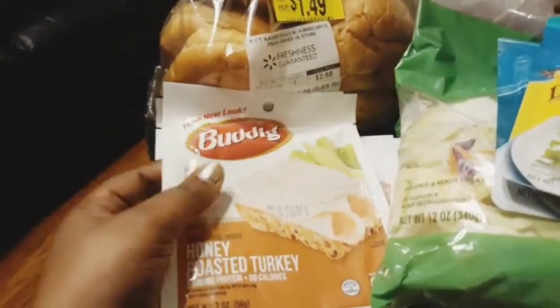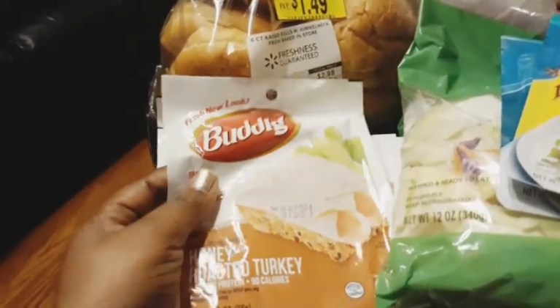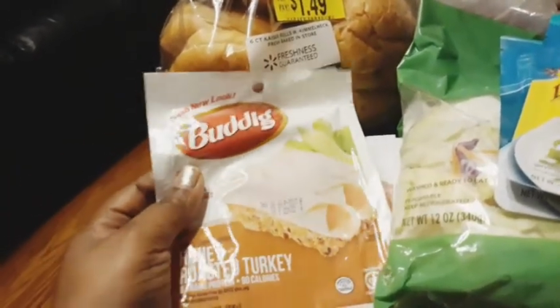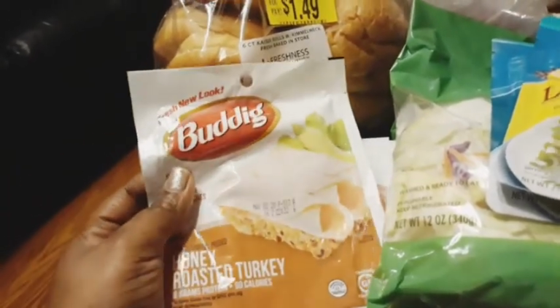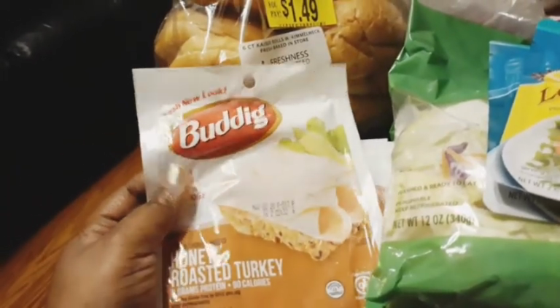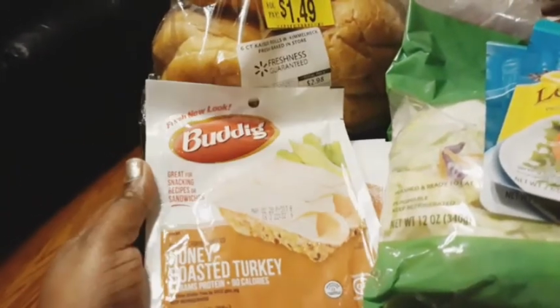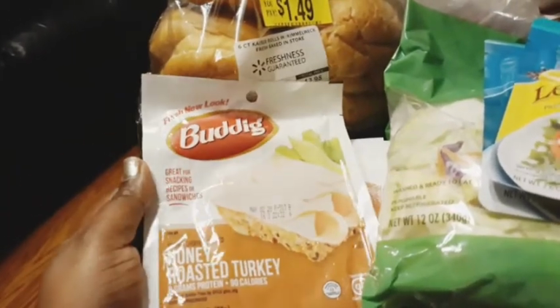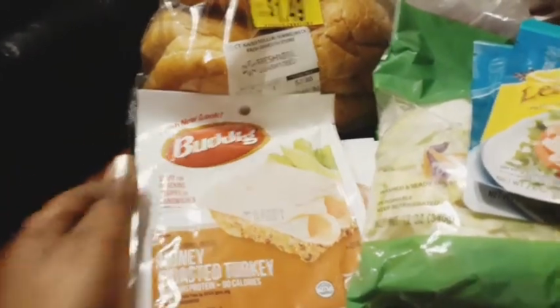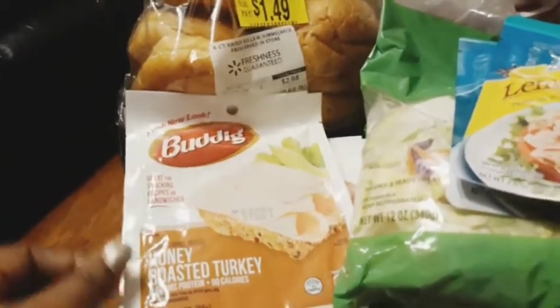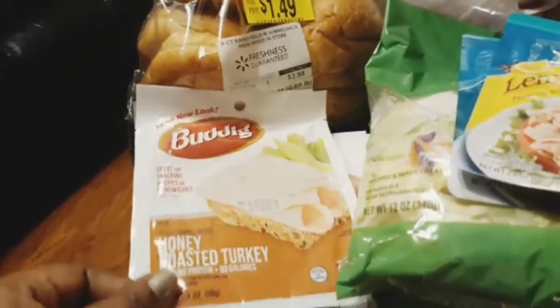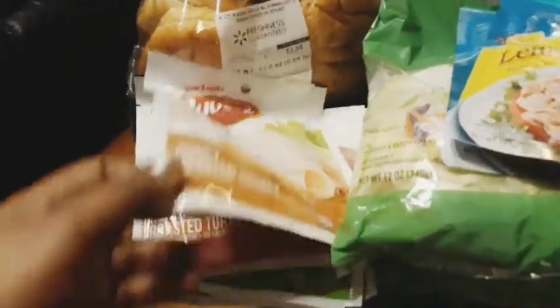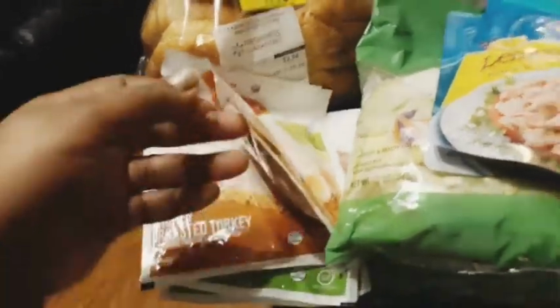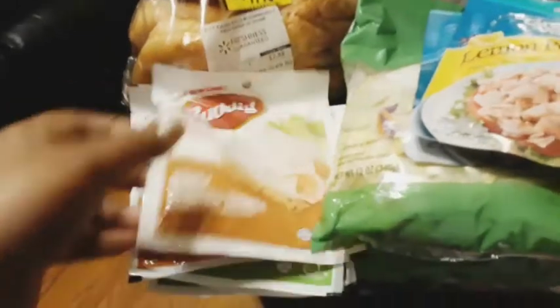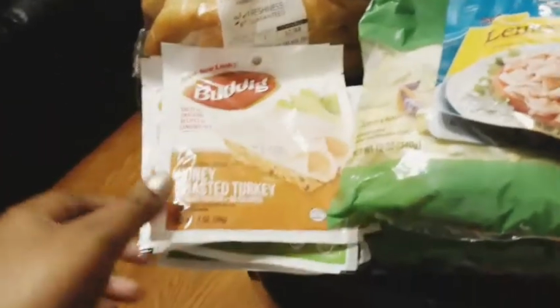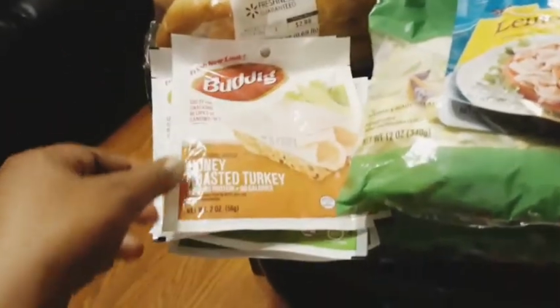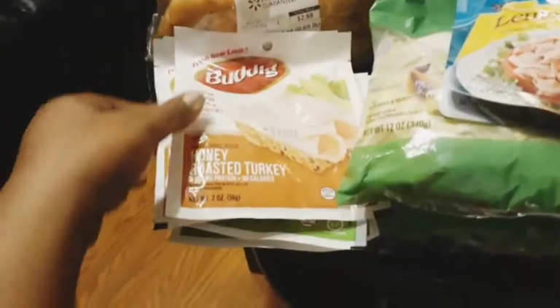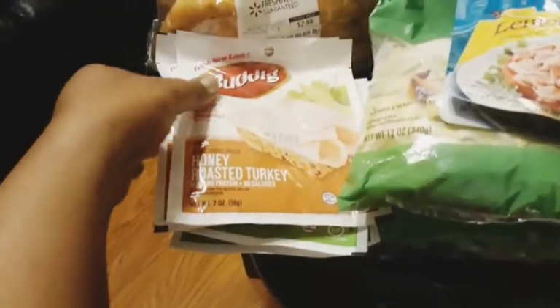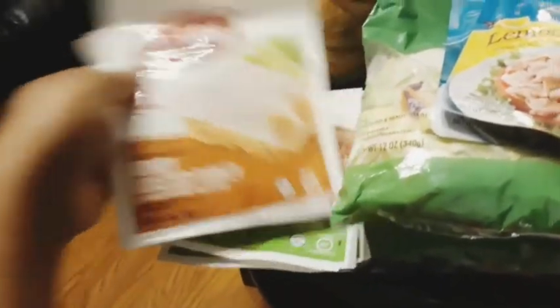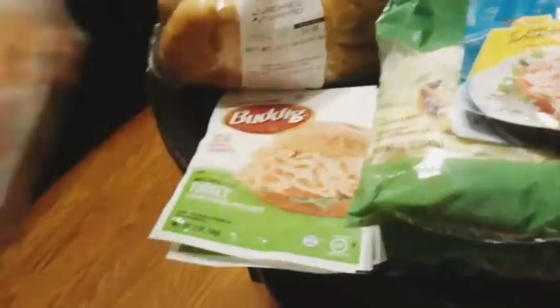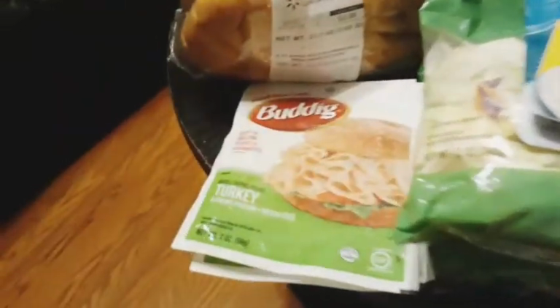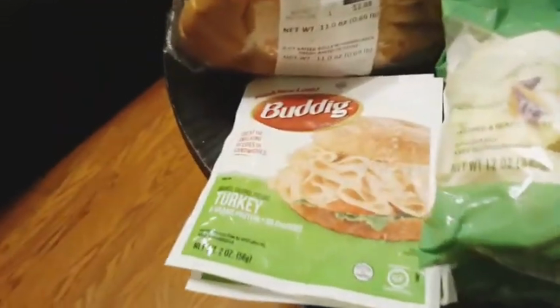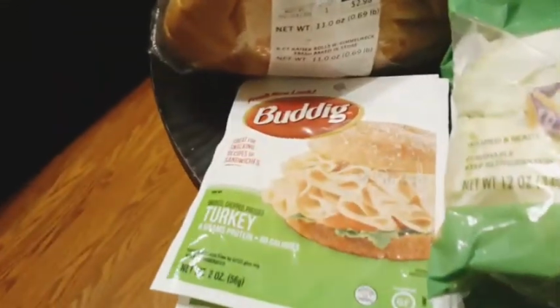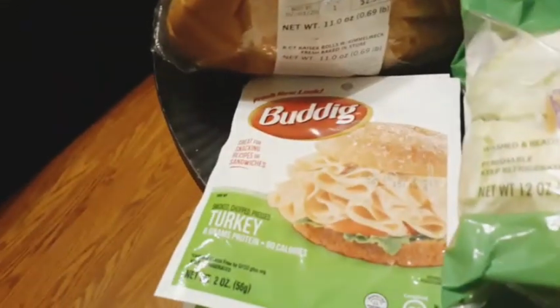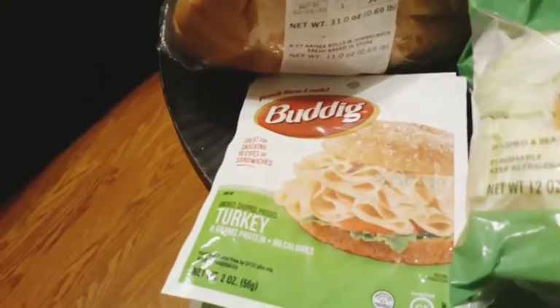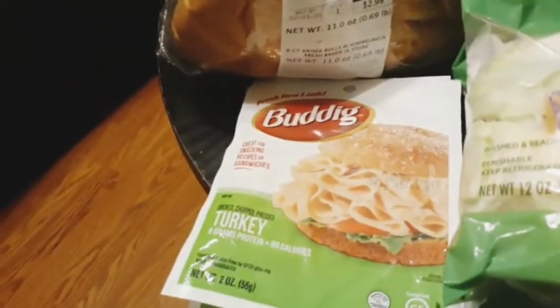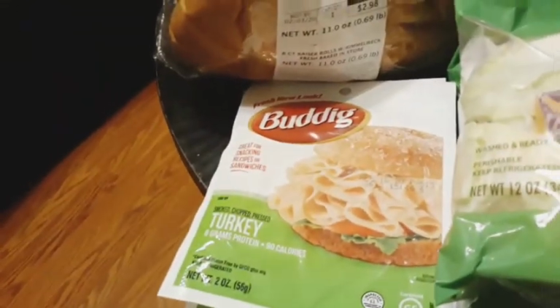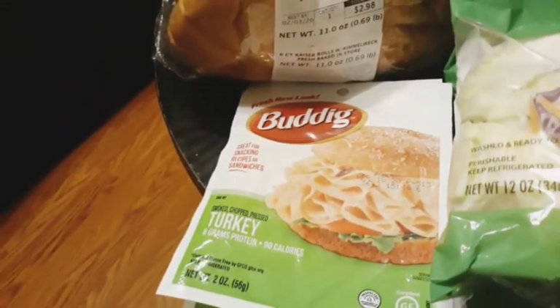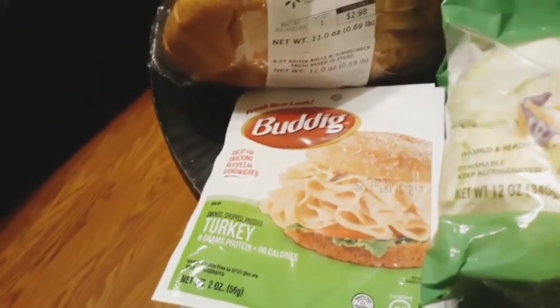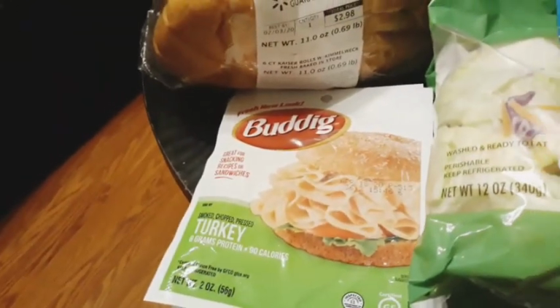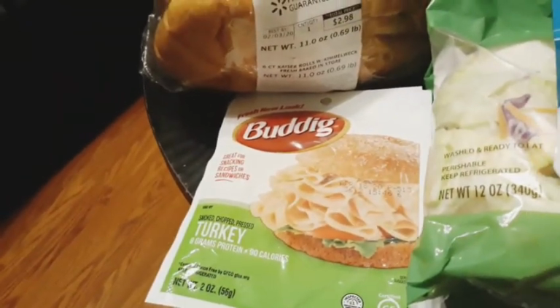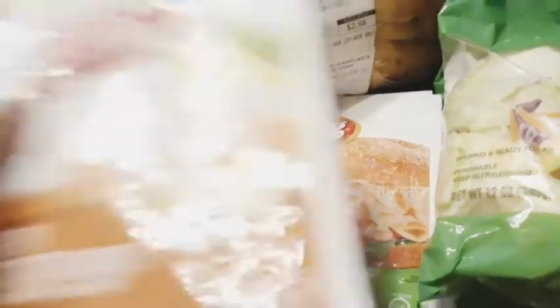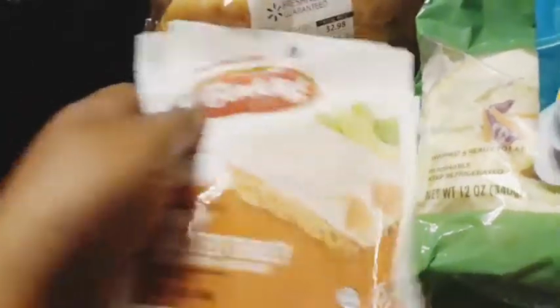I always buy these for my son's lunches - you guys know that. The Buddig honey roasted turkey - I got two packs of those. And then I got the Buddig turkey, just regular turkey.